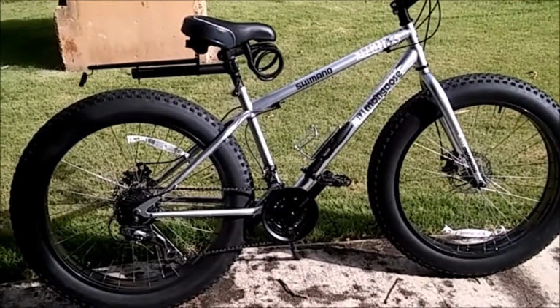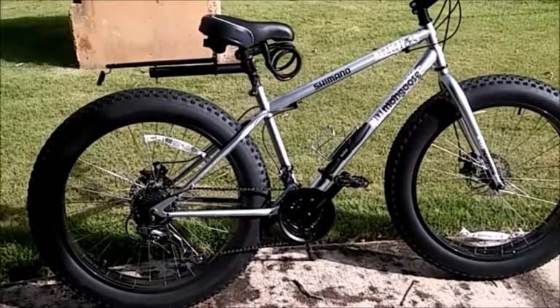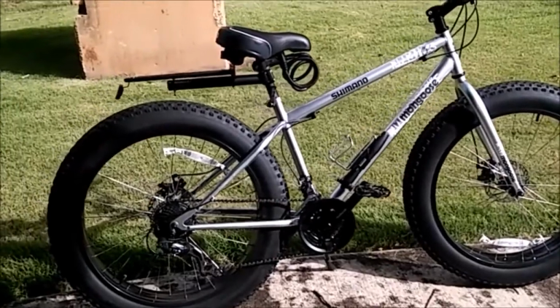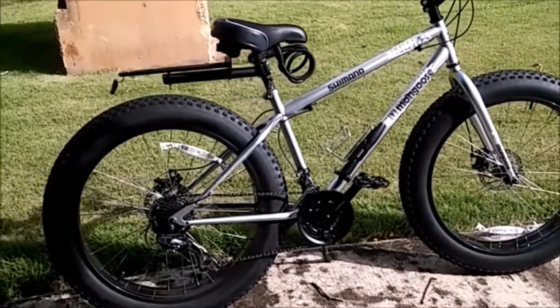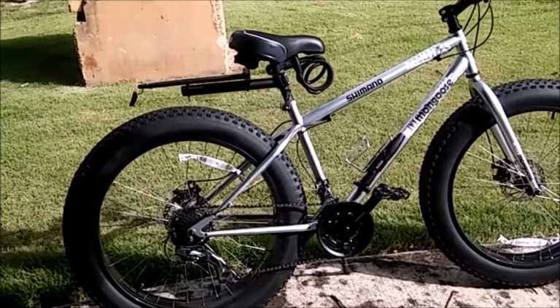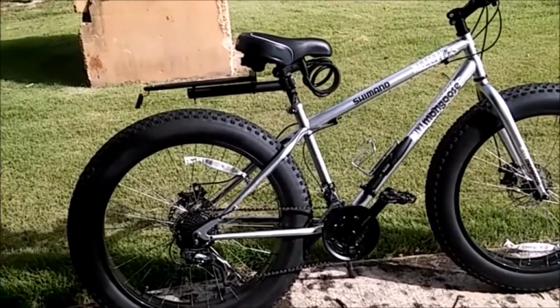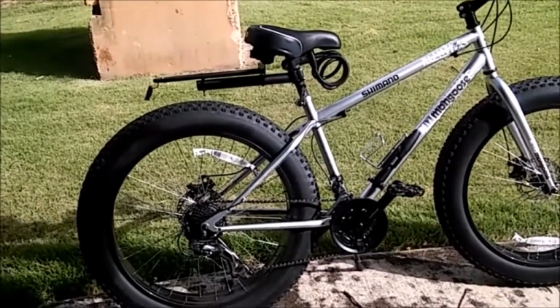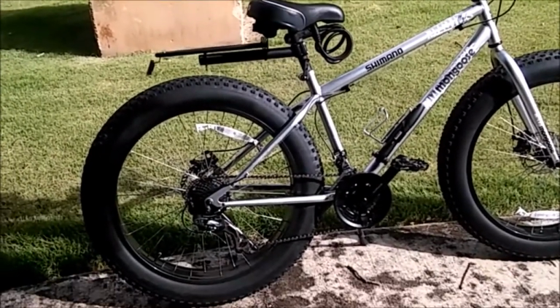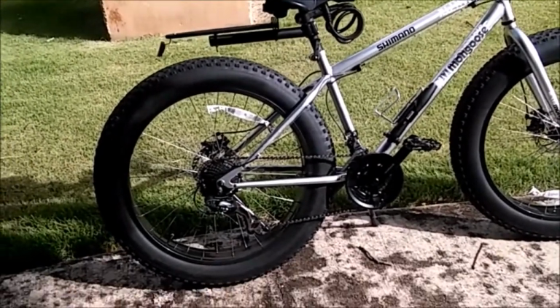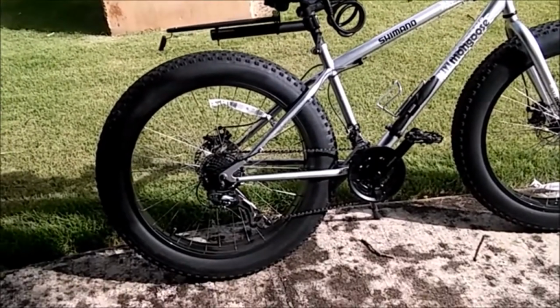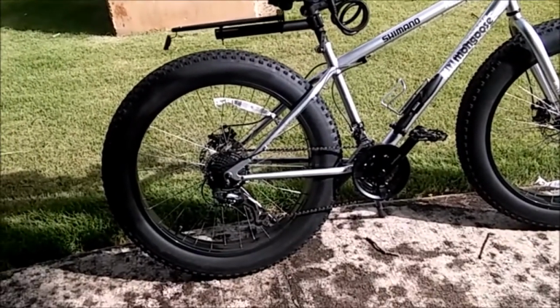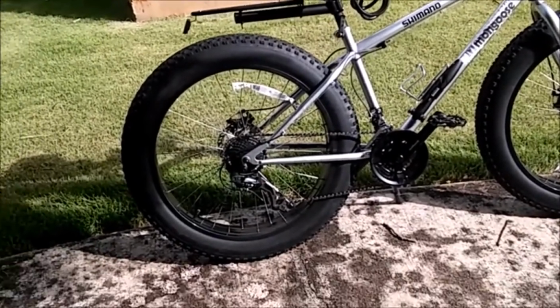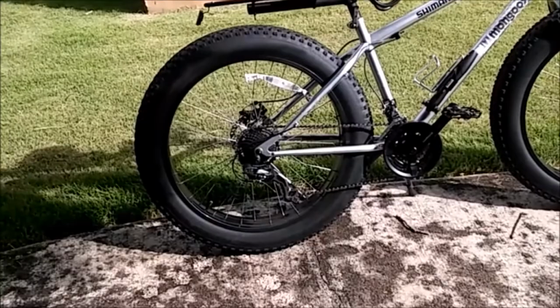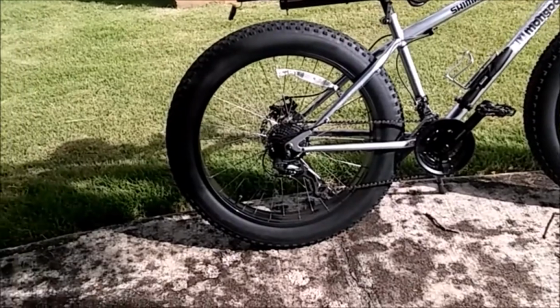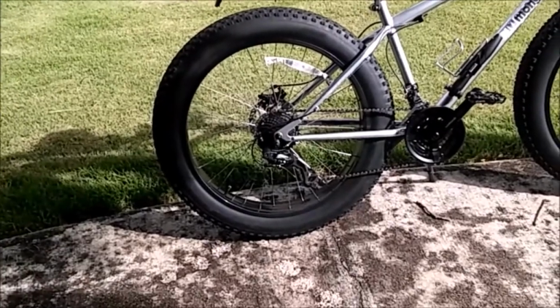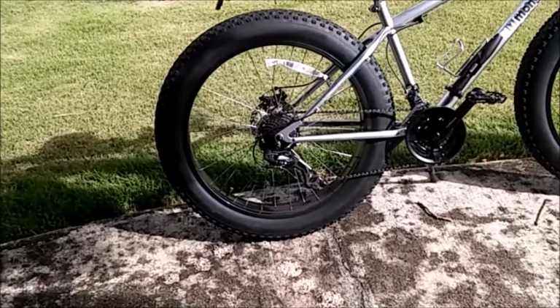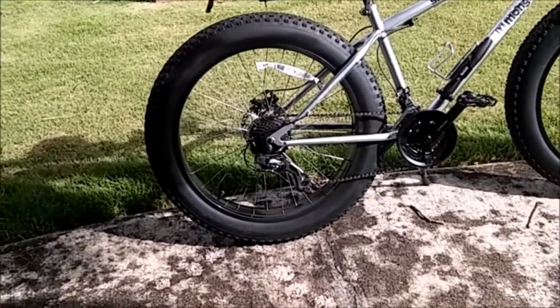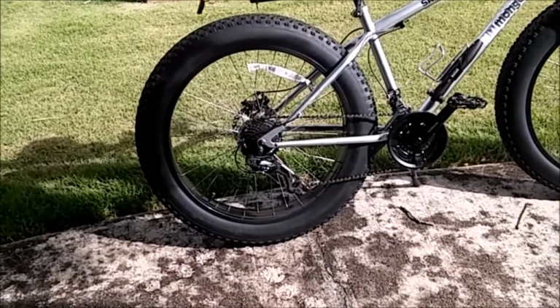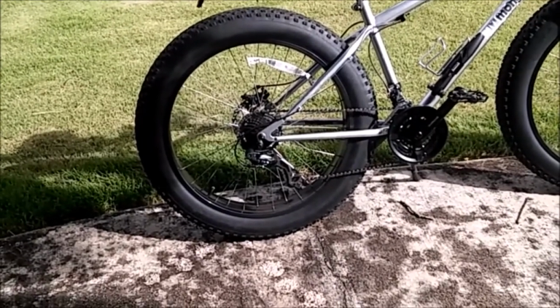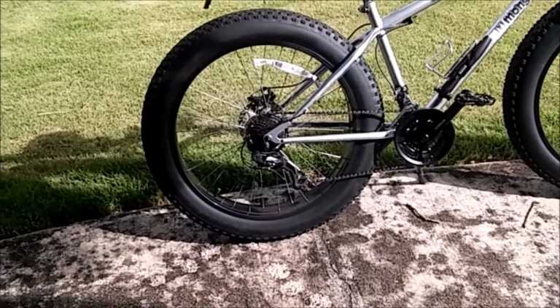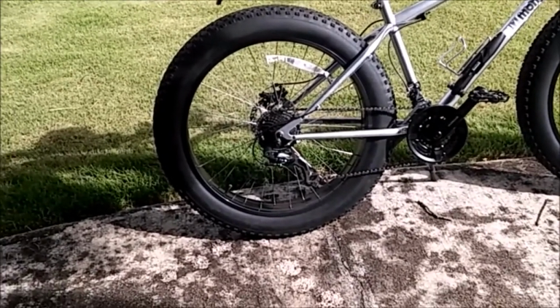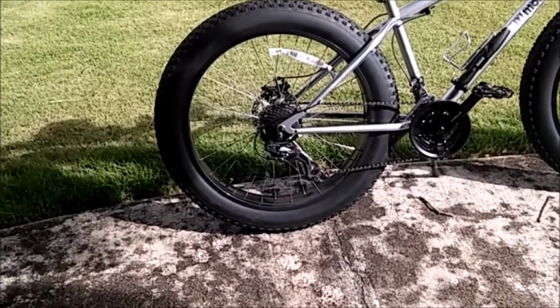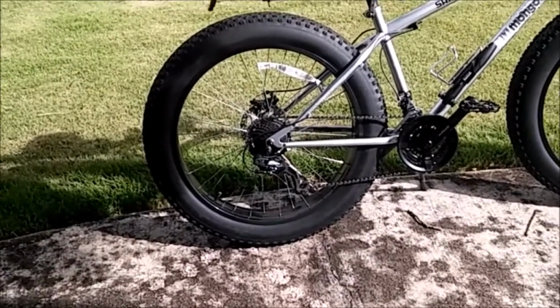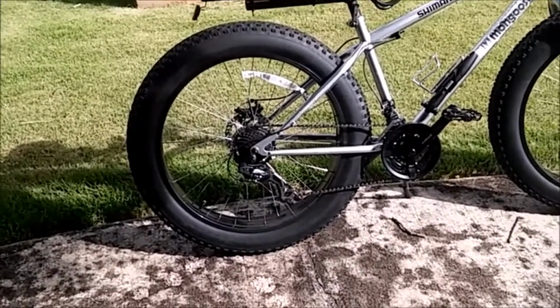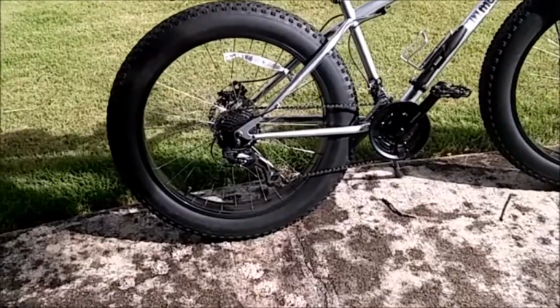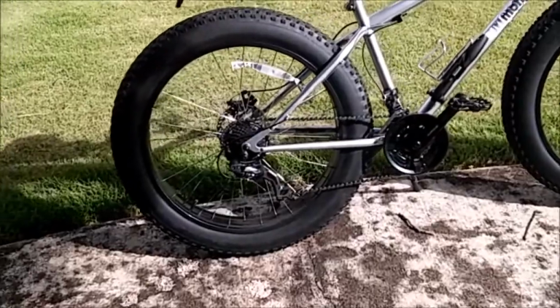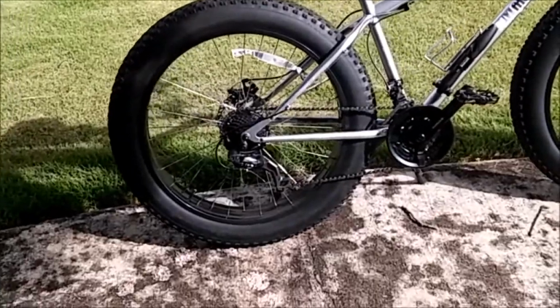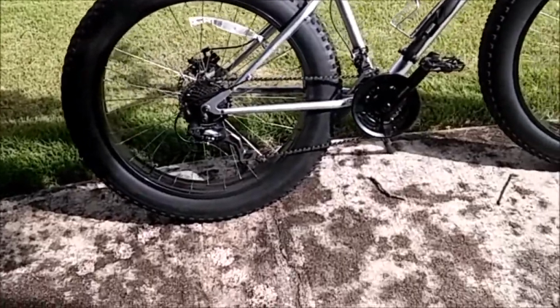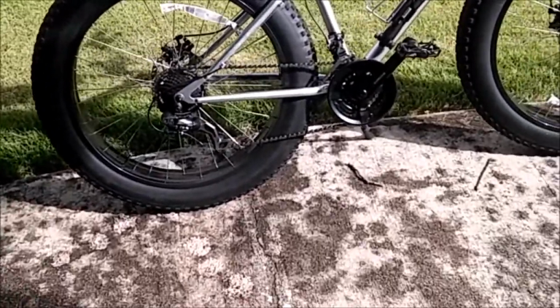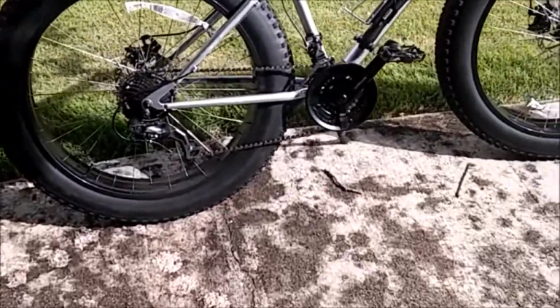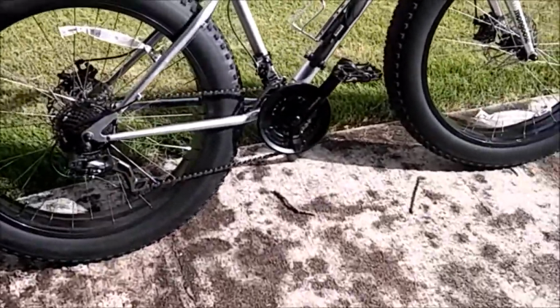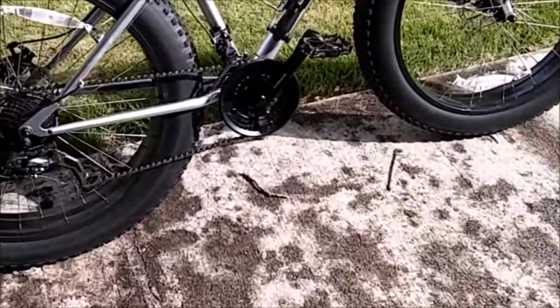Hi everybody and welcome to another Fat Biker video. On this video we are going to talk about the latest upgrade that I have done on this bike, which is converting the bike from a 7-speed bicycle into a 21-speed bicycle. Okay so let's just go and take a closer look.